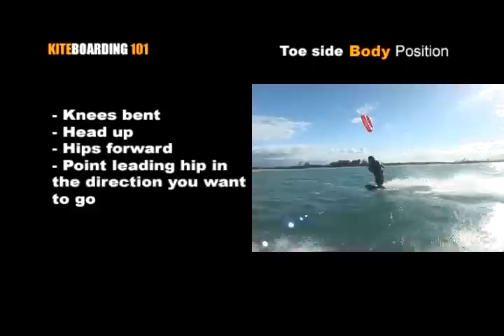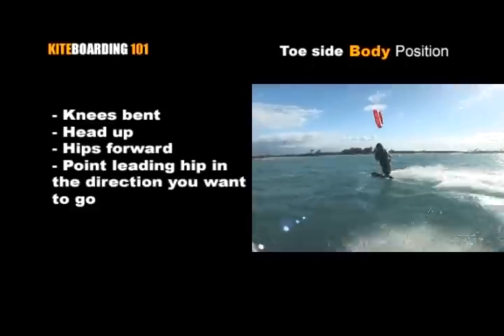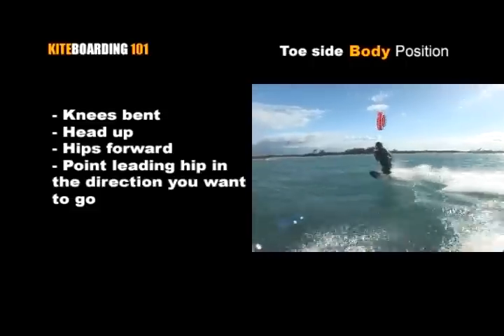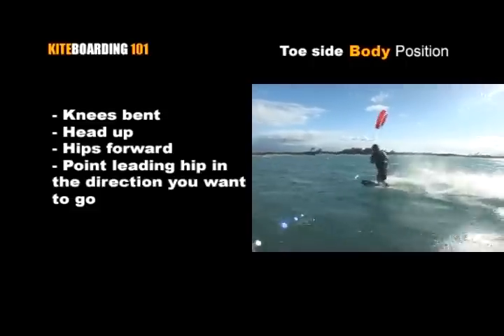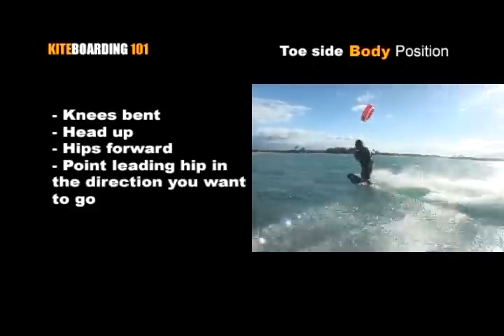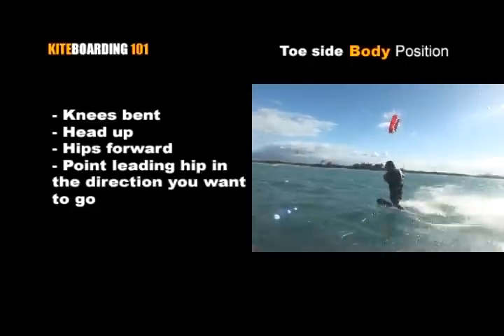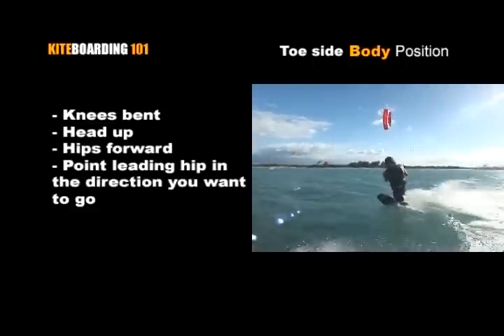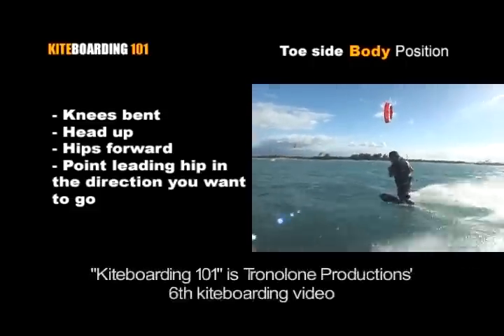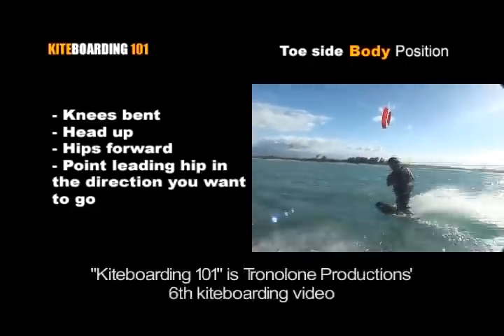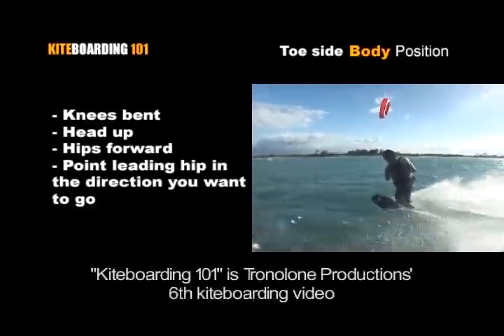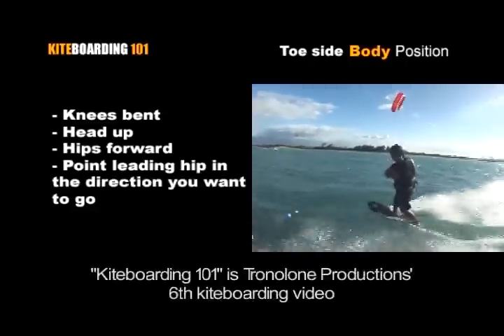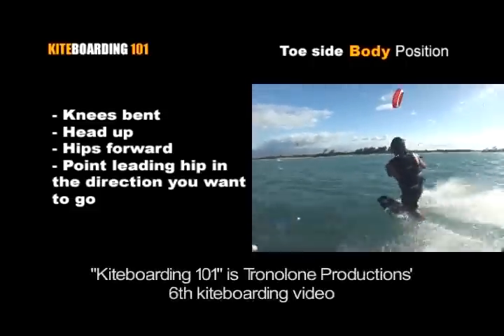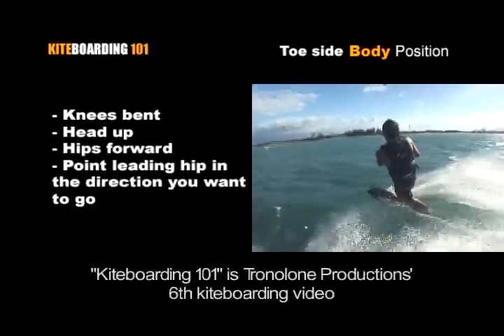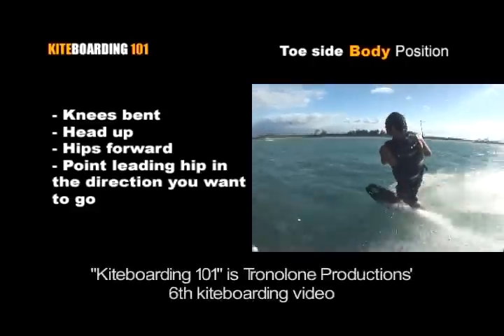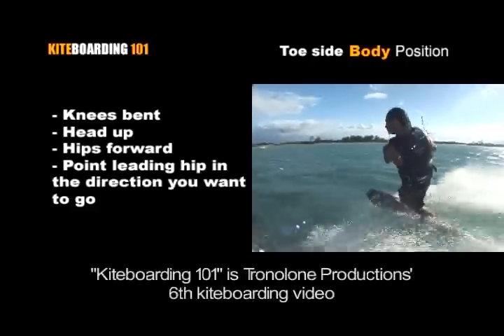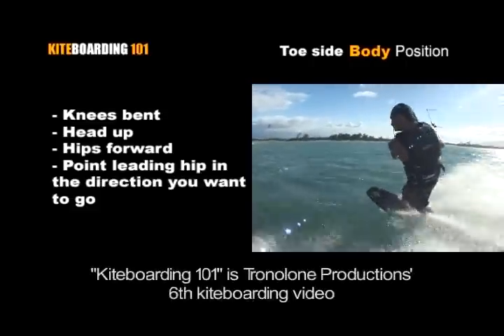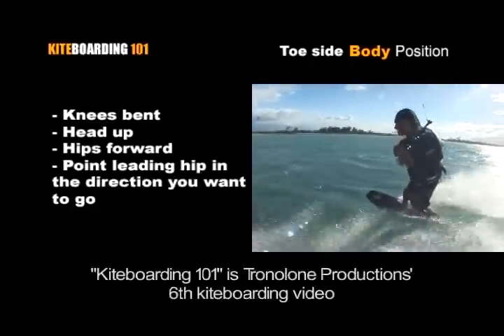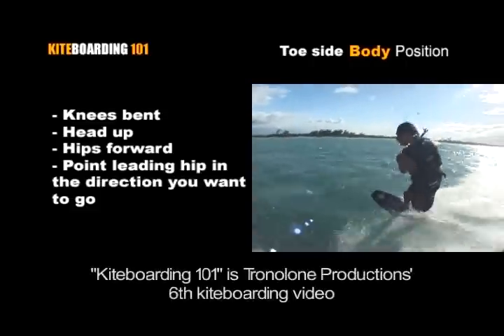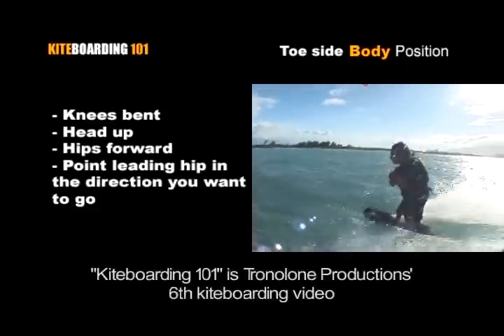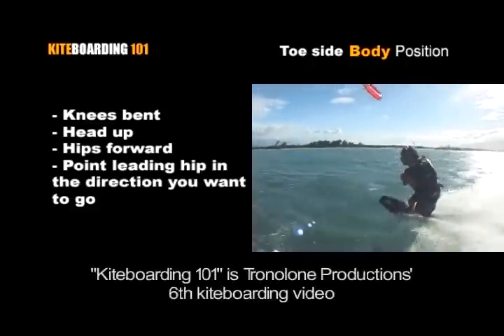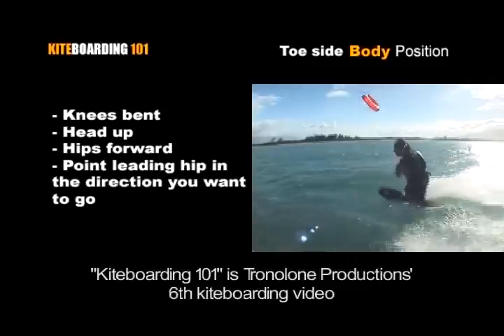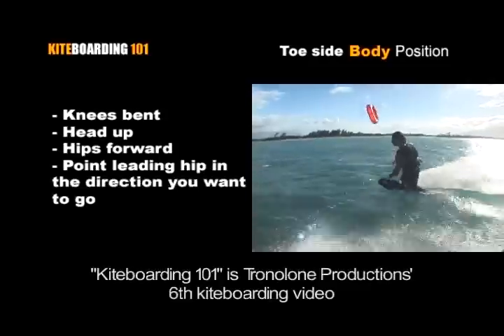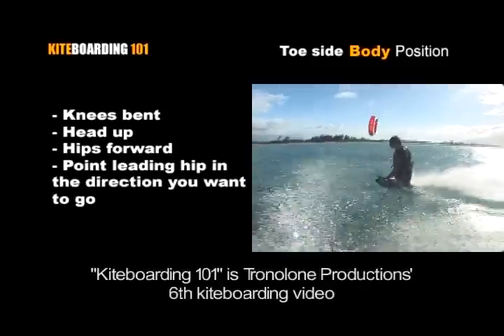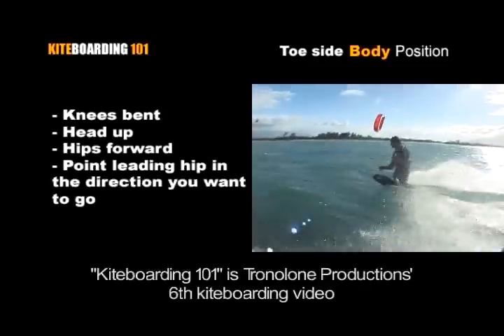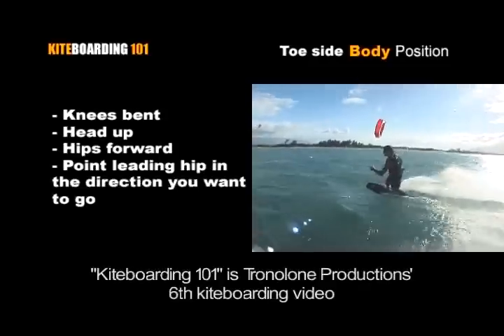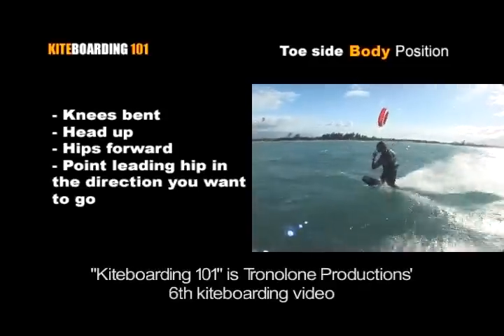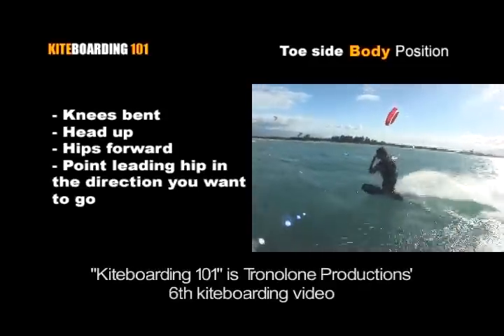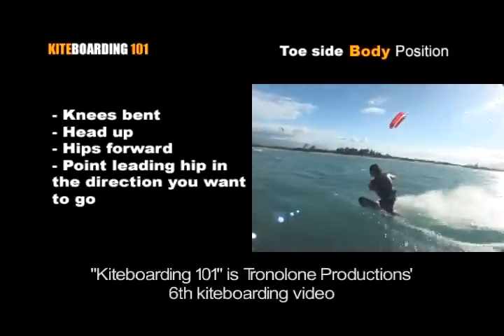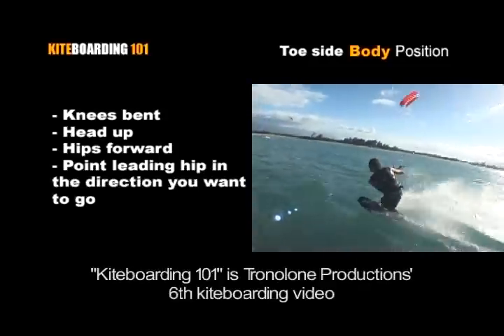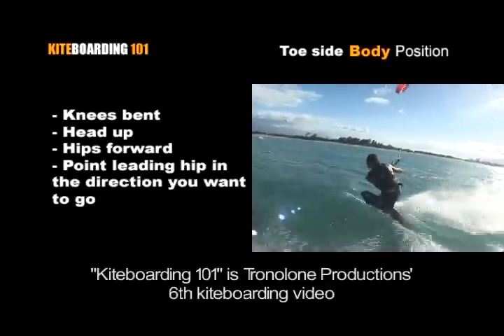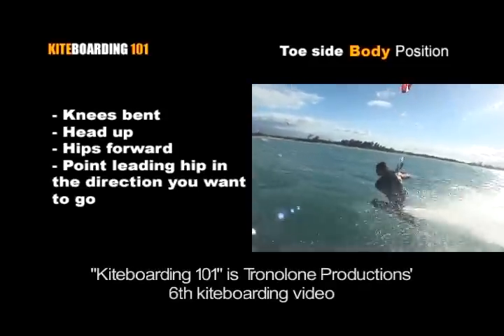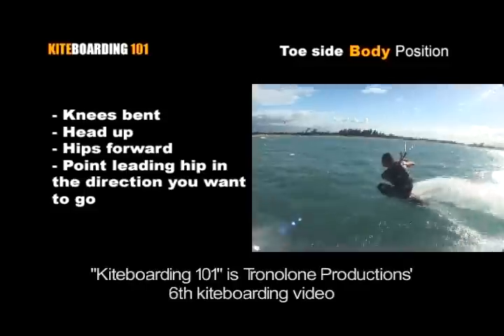Here we have Sean Ordinez. See what he's doing? He's keeping his knees bent, his head up, his hips forward, and he's pointing his lead hip in the direction he's going.